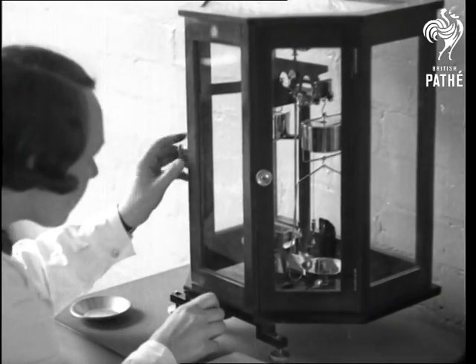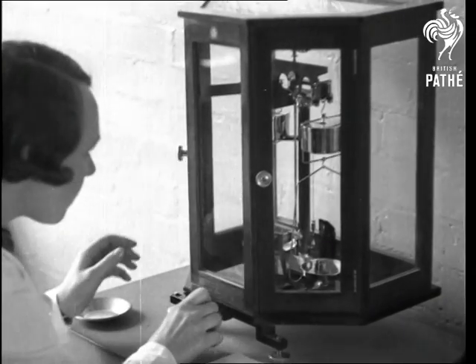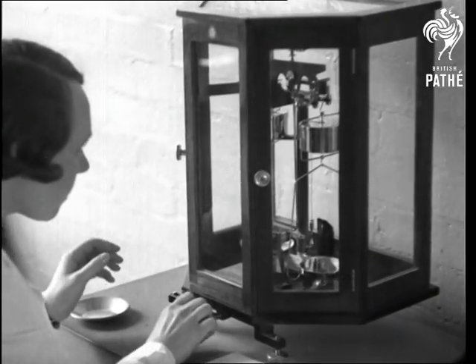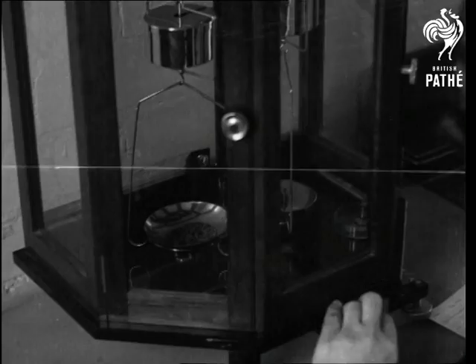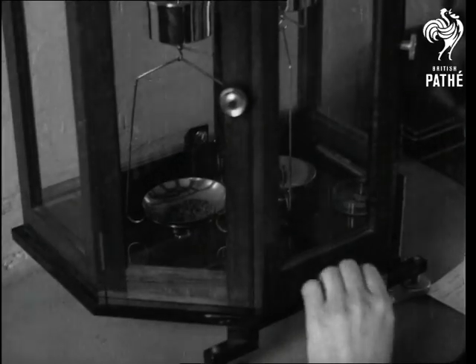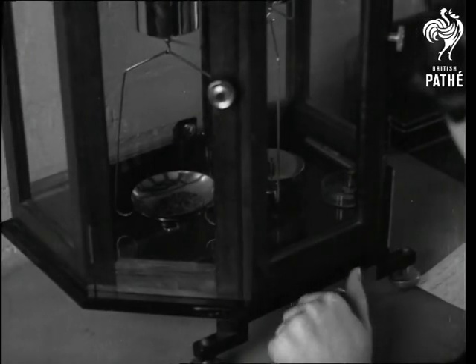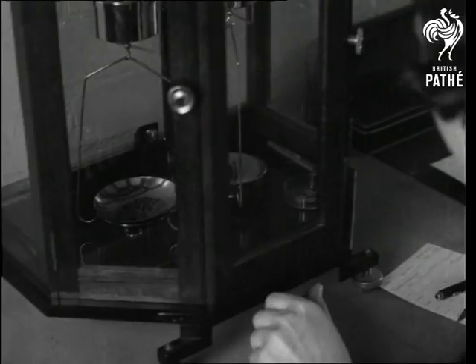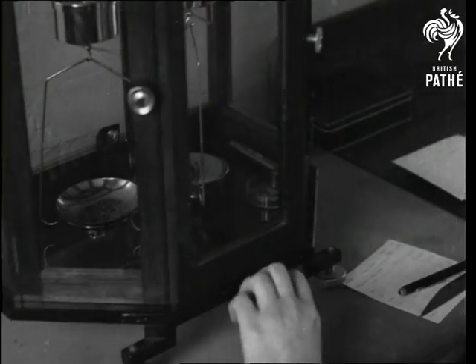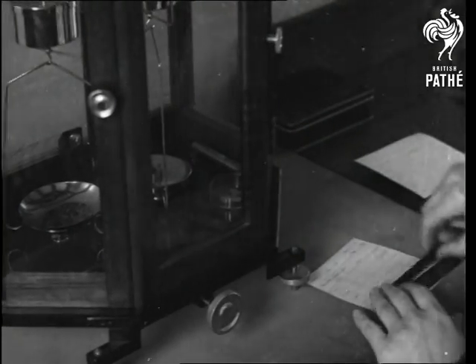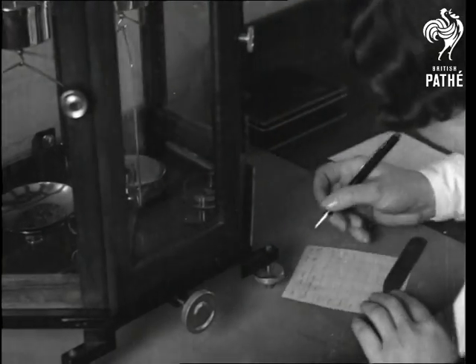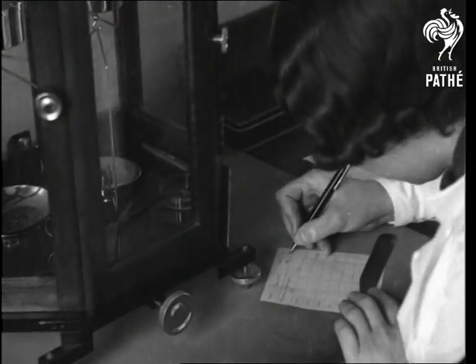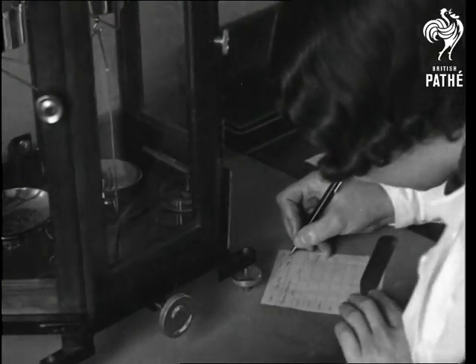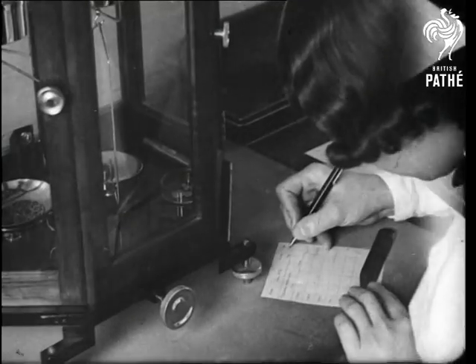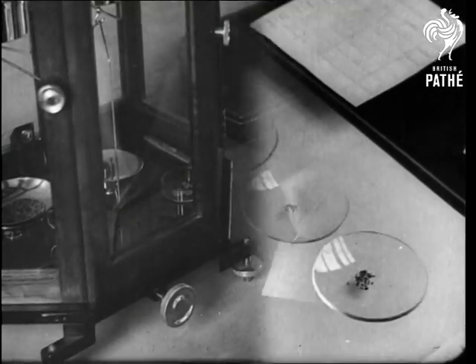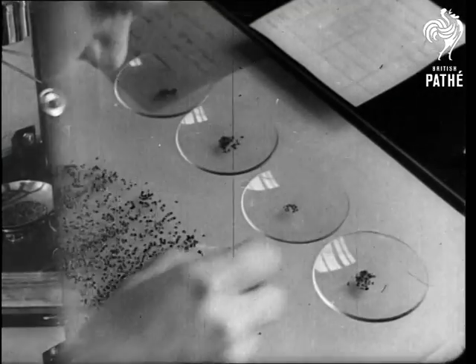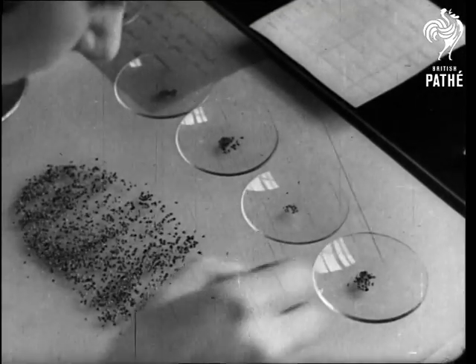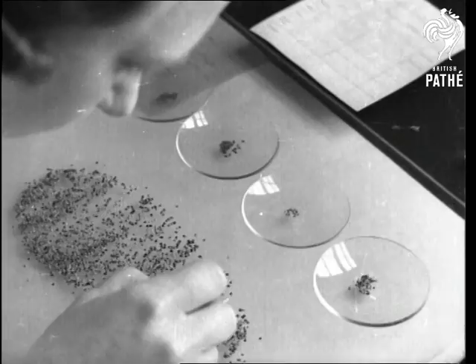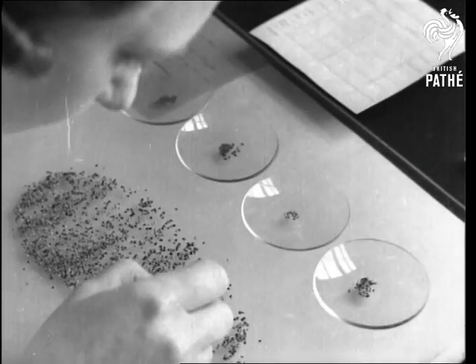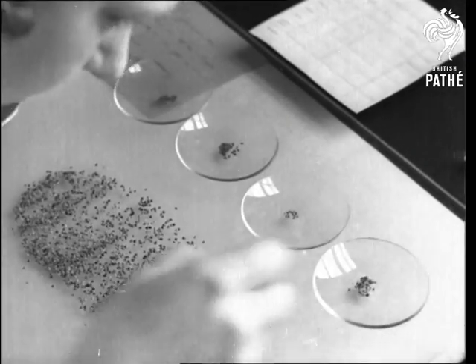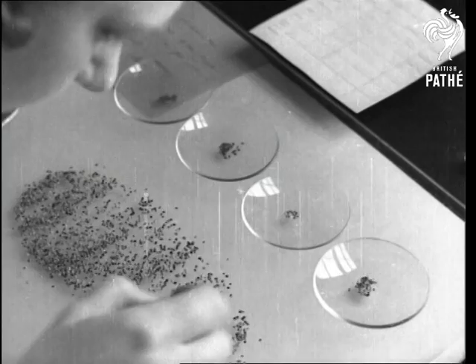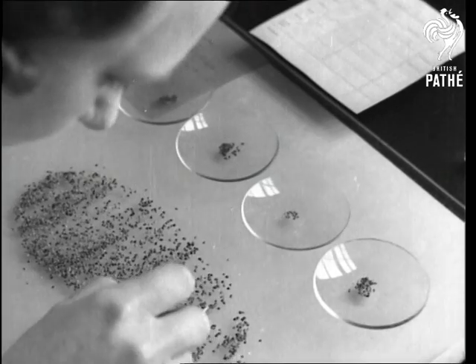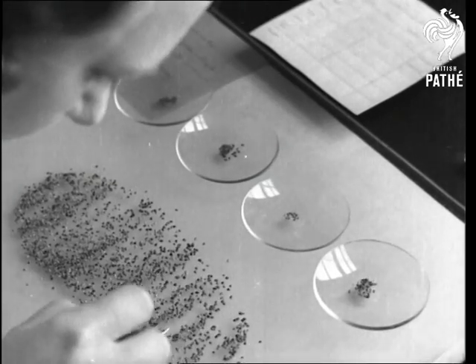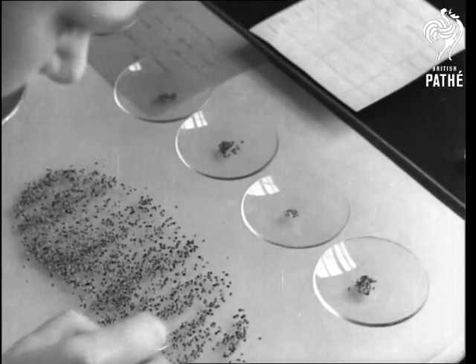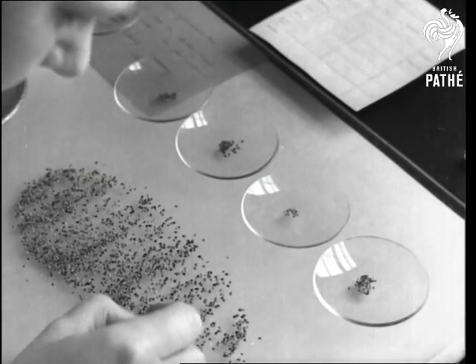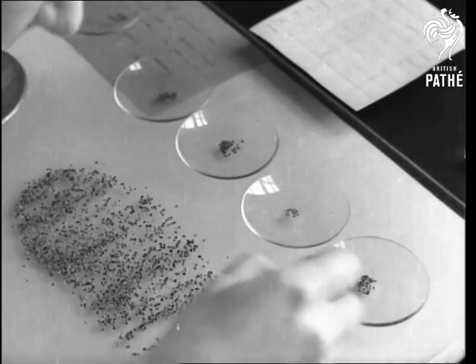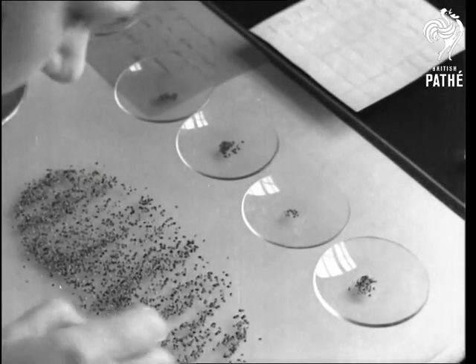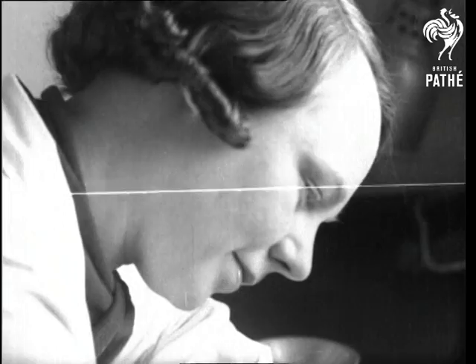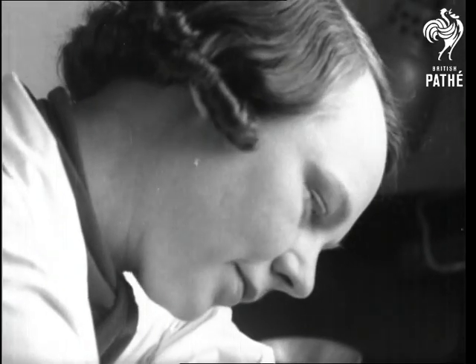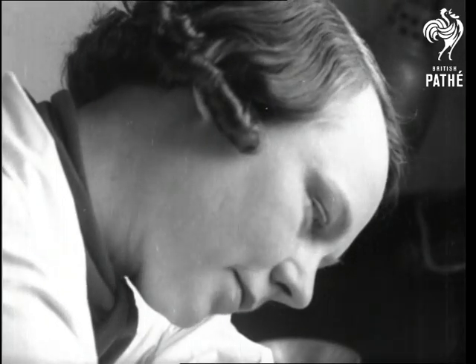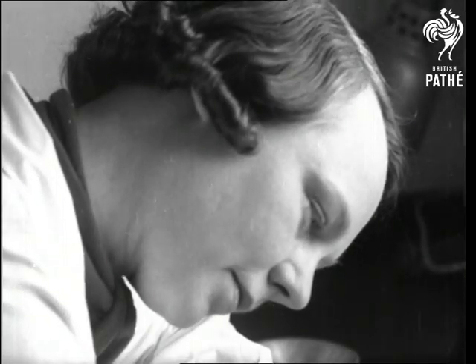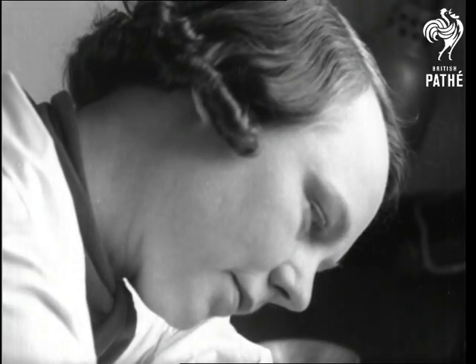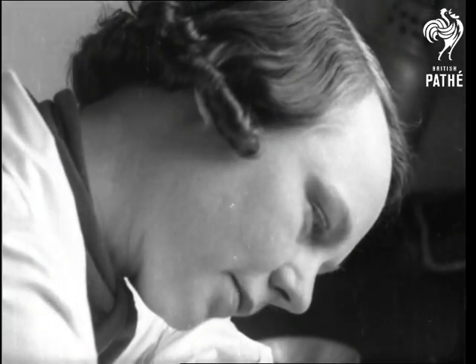Two duplicate lots are taken from each sample. Pure clover seed is separated from the weeds and other impurities in both samples, and from these the percentage of good and bad is determined.